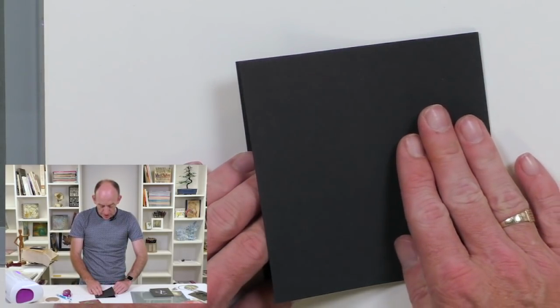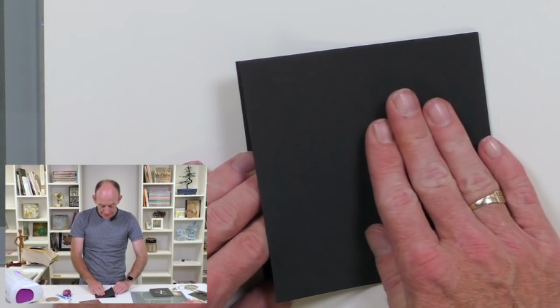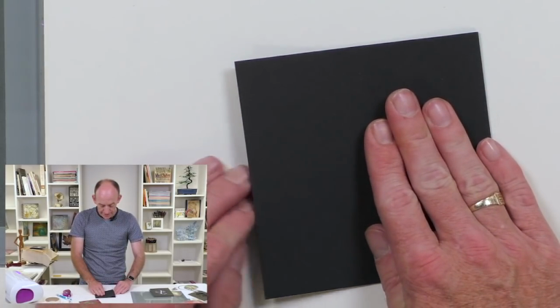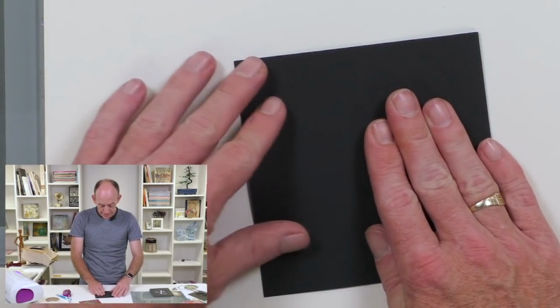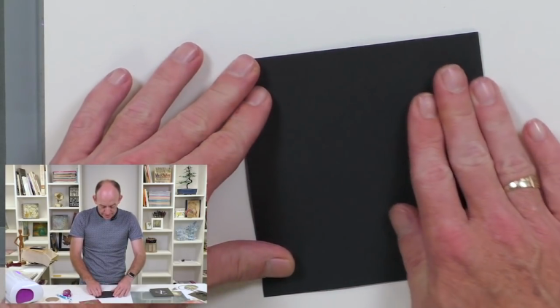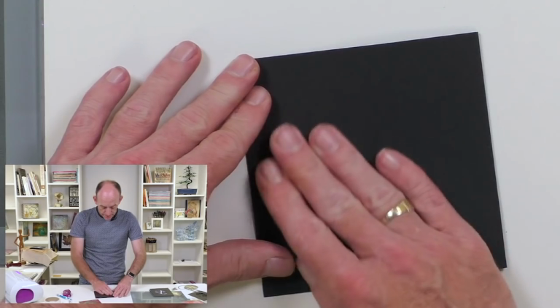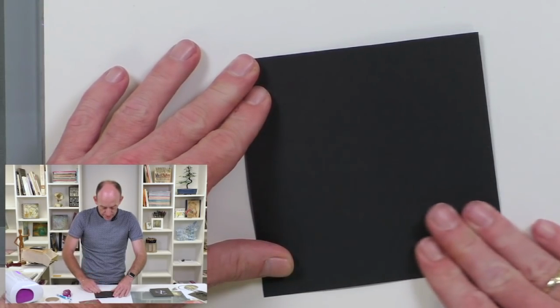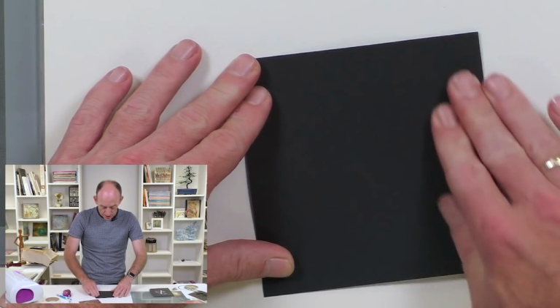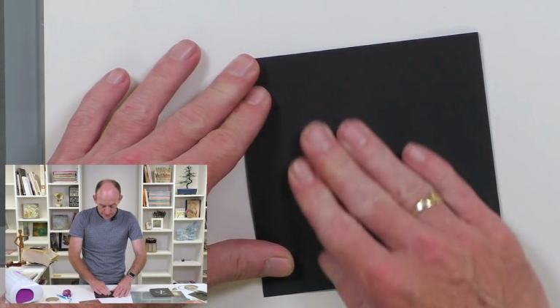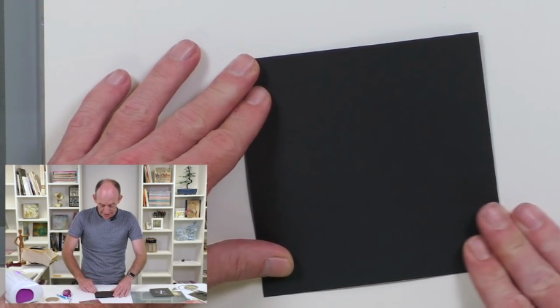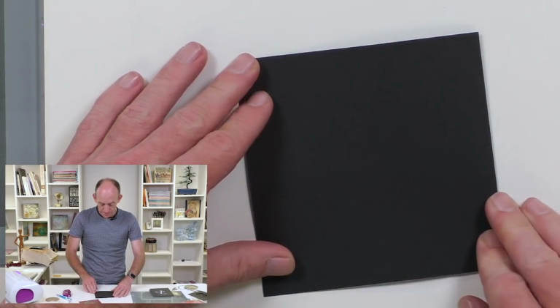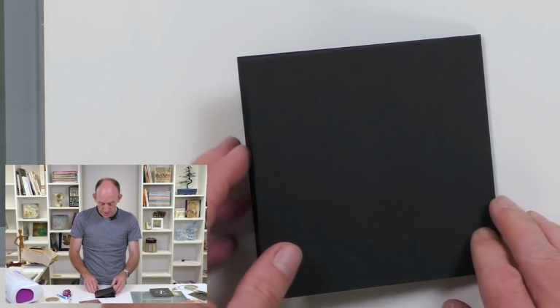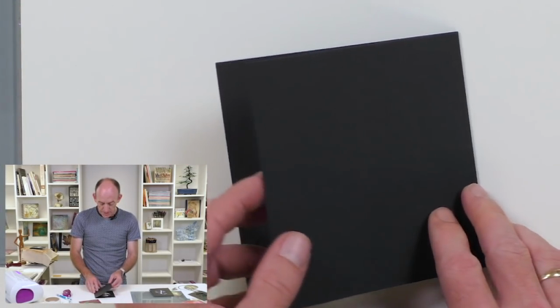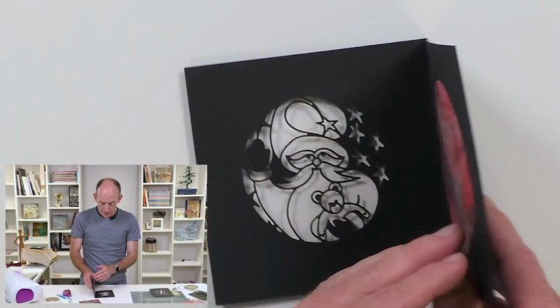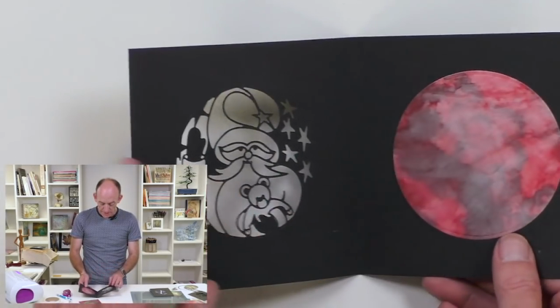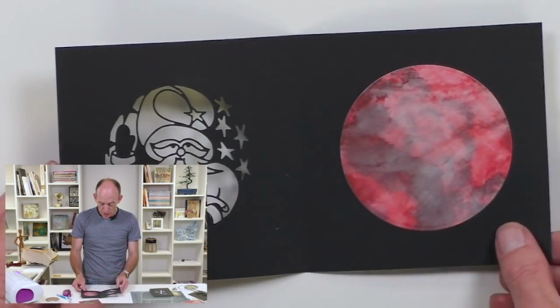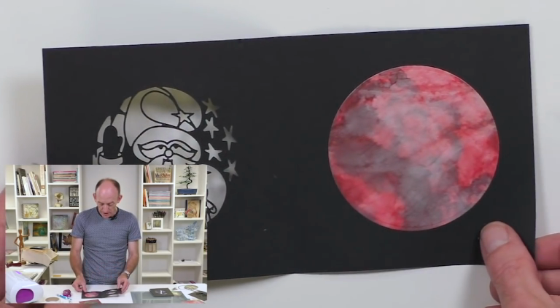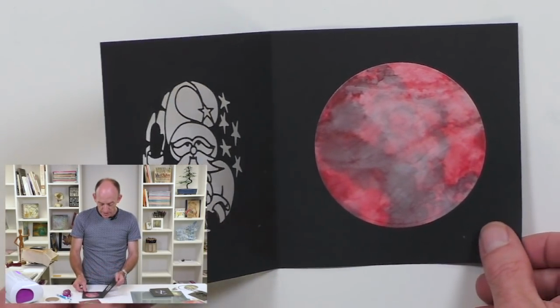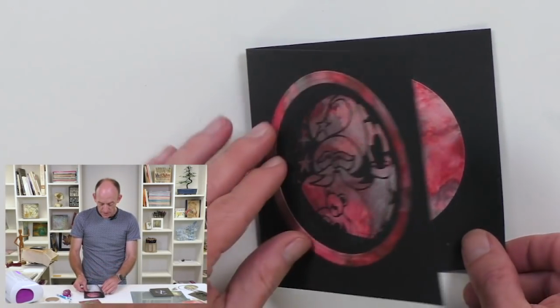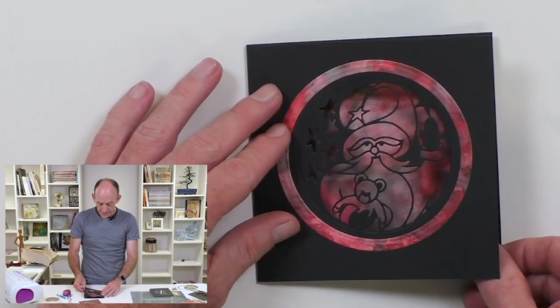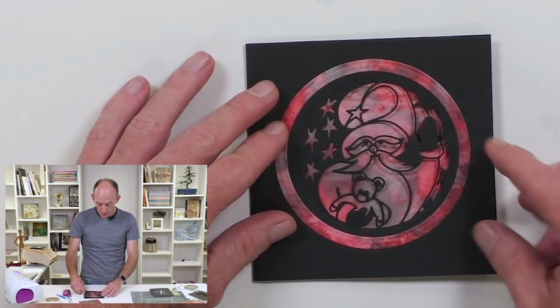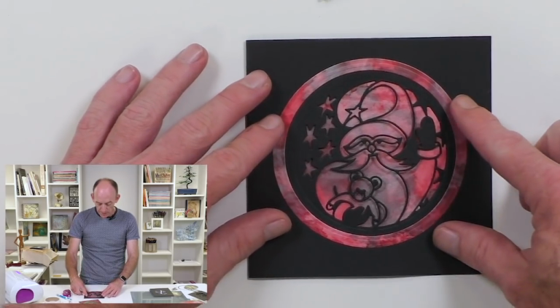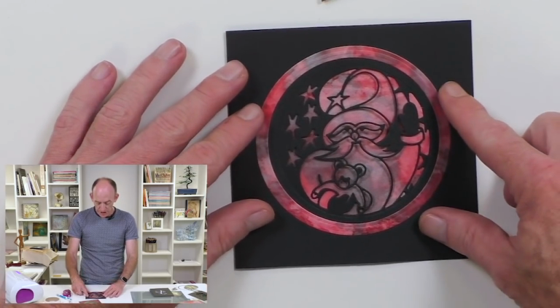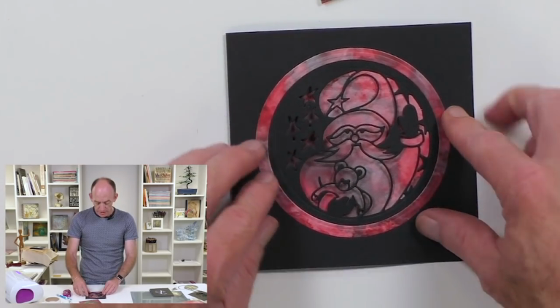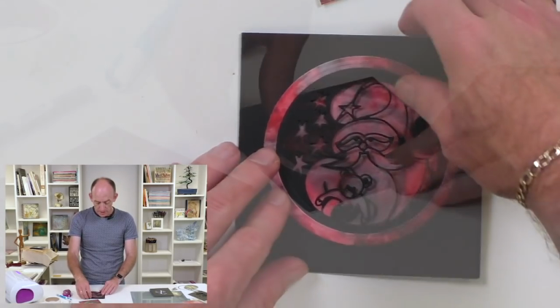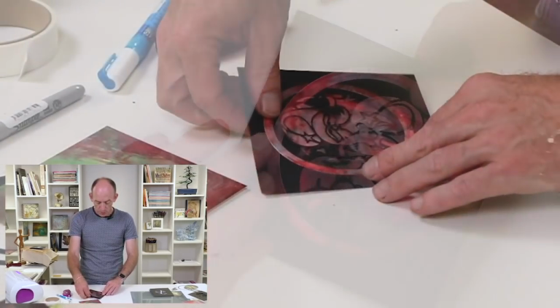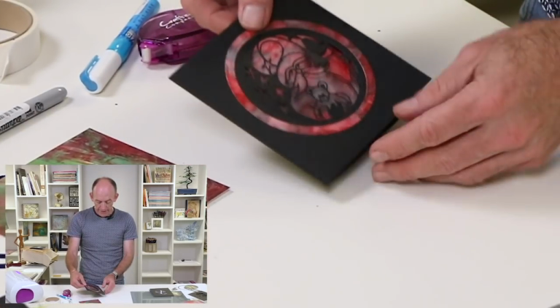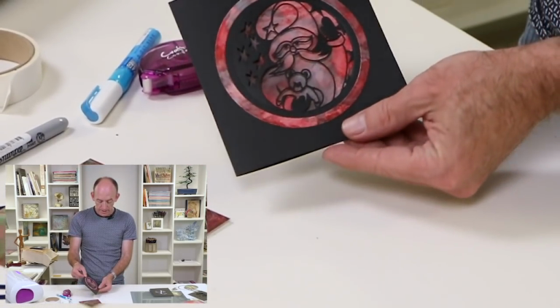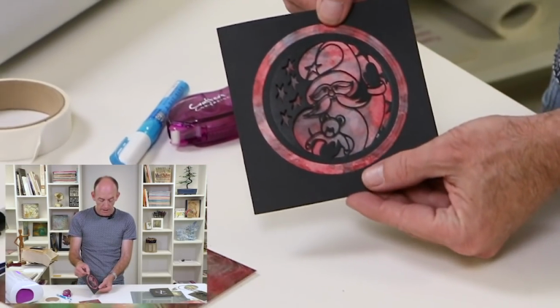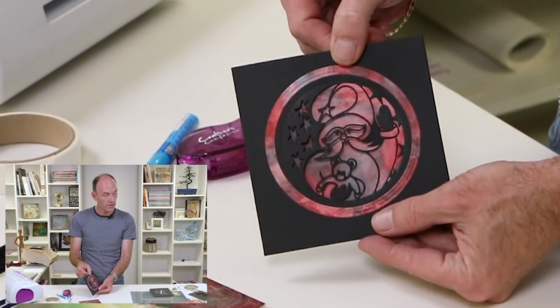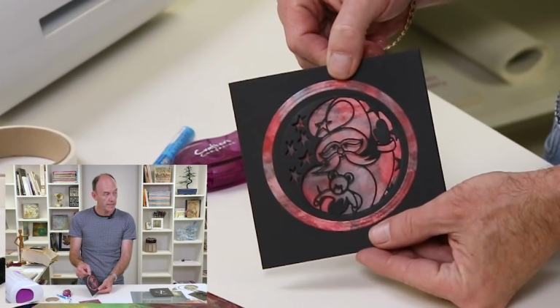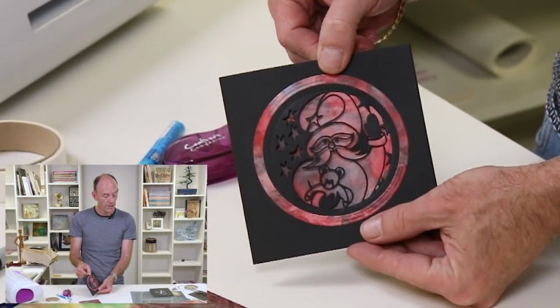Then I'm going to bring the other half of the card blank into play, so that when I turn that over it's in the perfect position for when the card is closed.